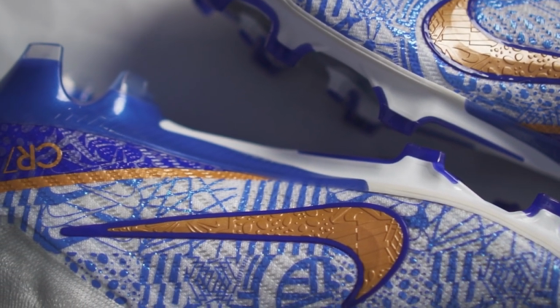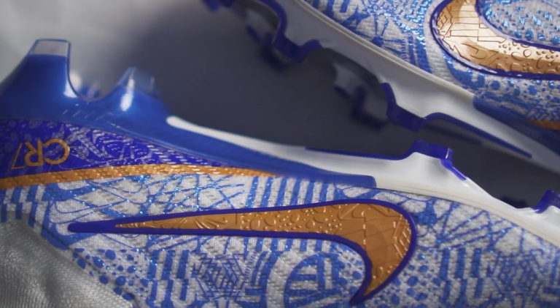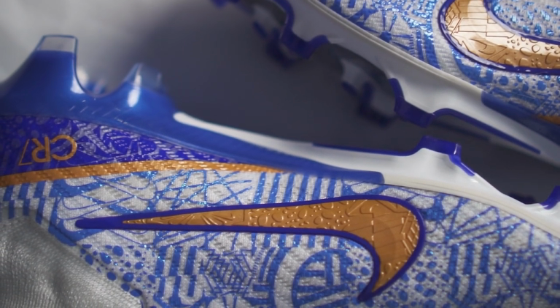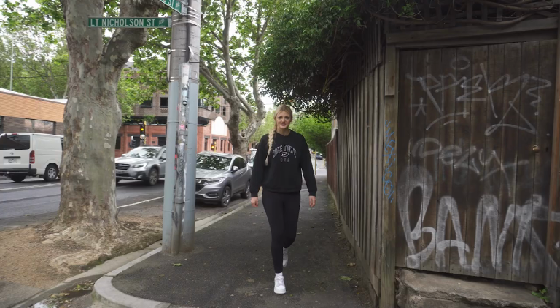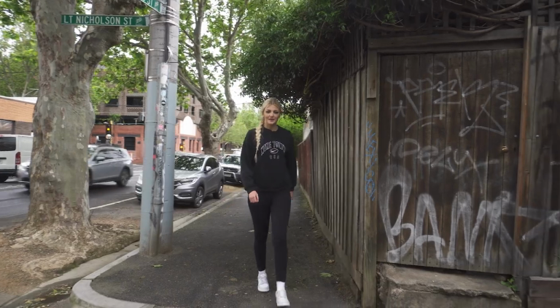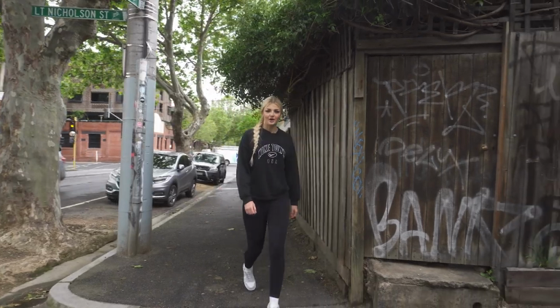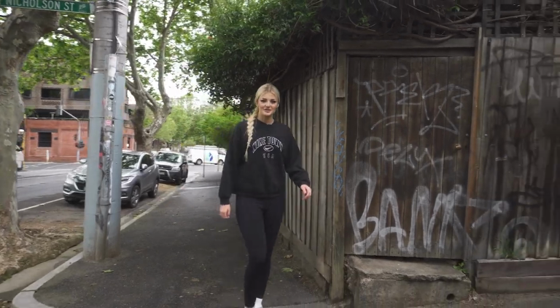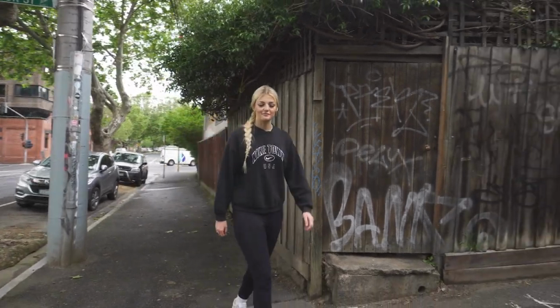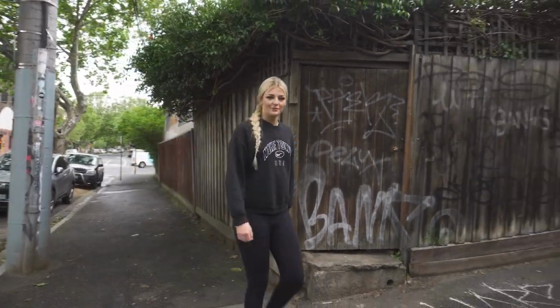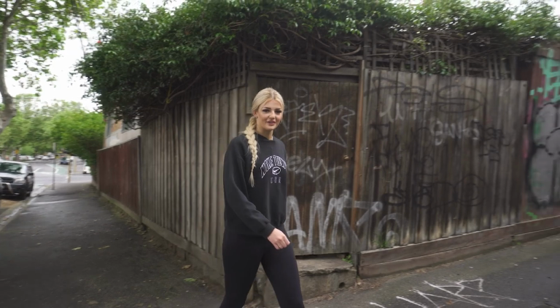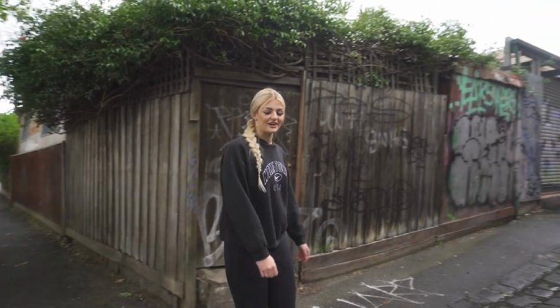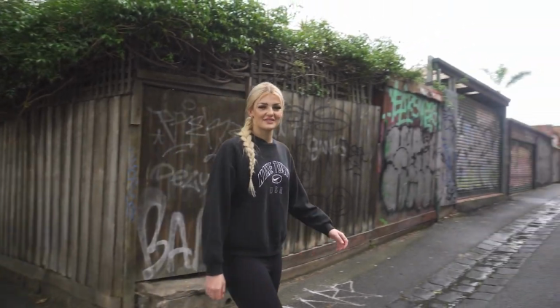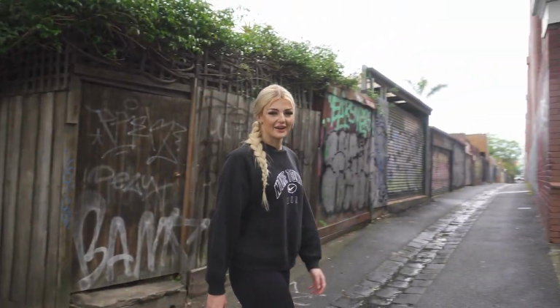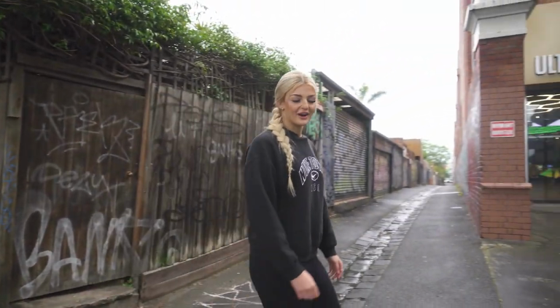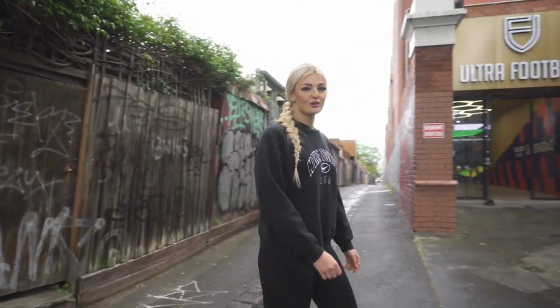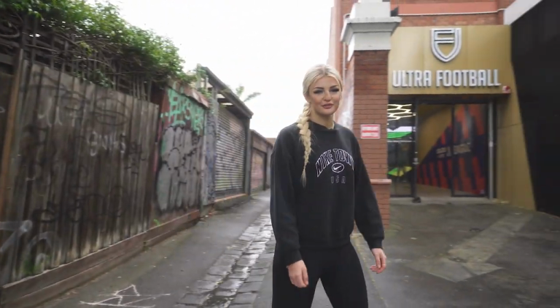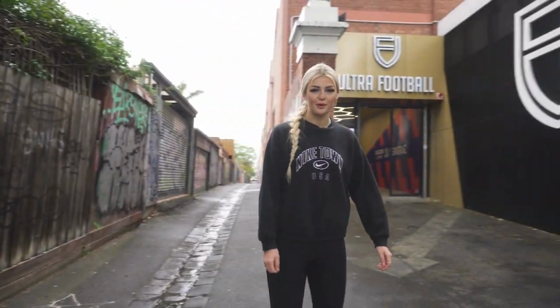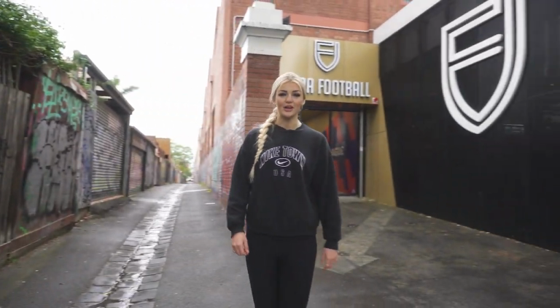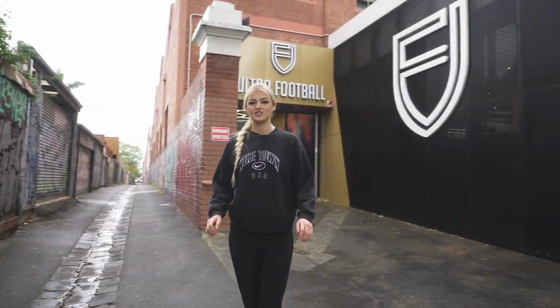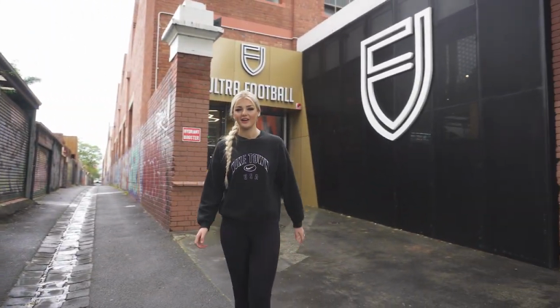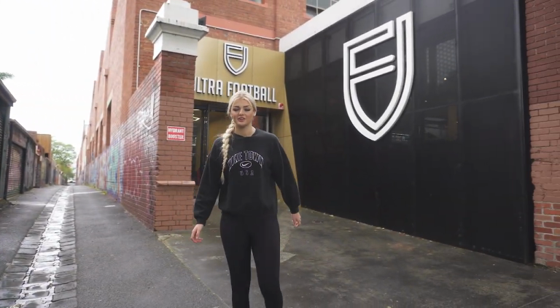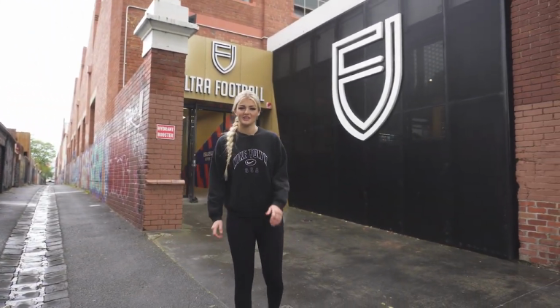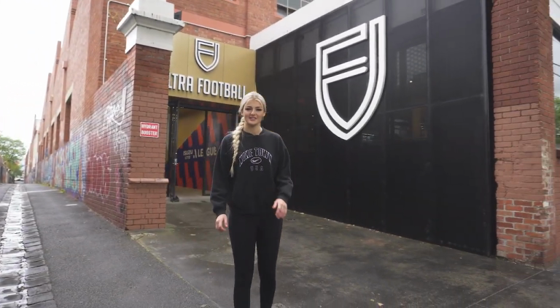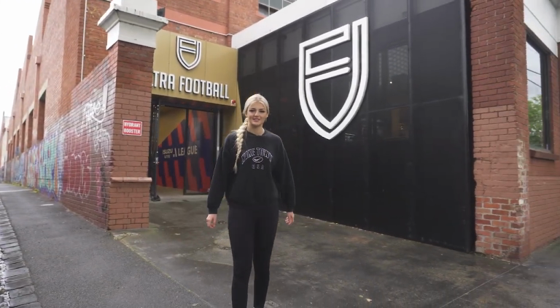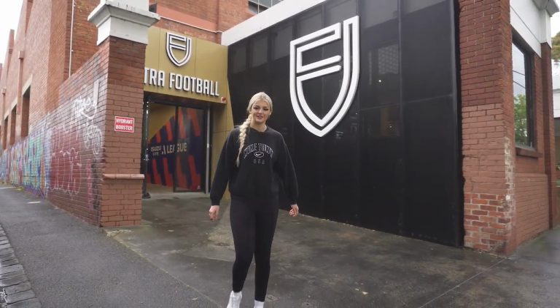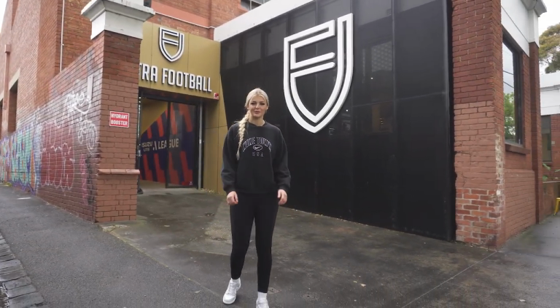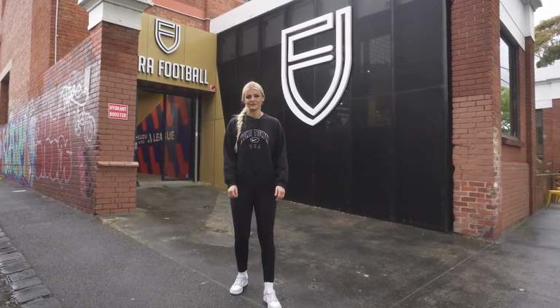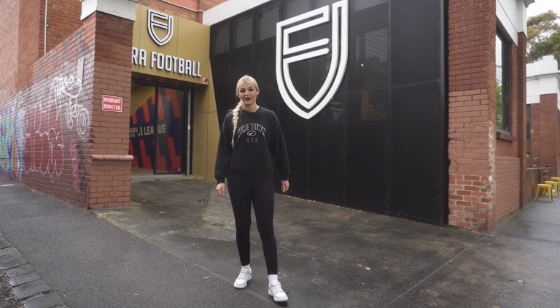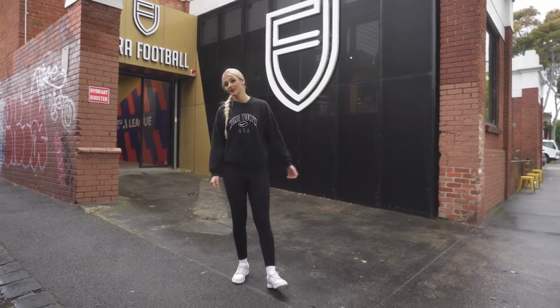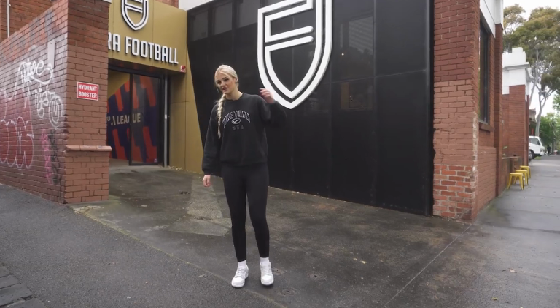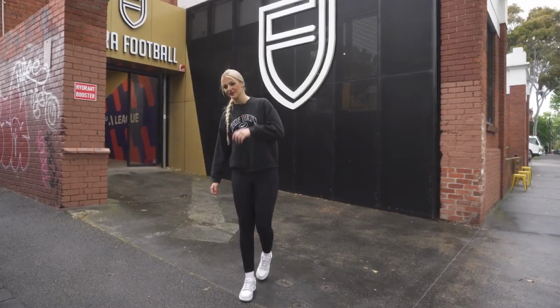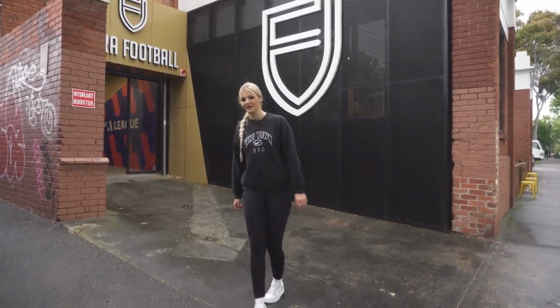Hey guys, it's Mae Markovski from Melbourne Victory and today I'm here at Ultra Football to try out the new CR7 signature boots from Nike. Let's go check them out.